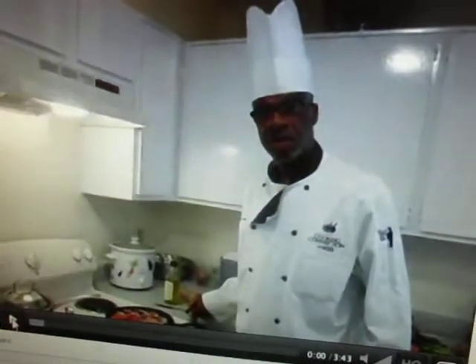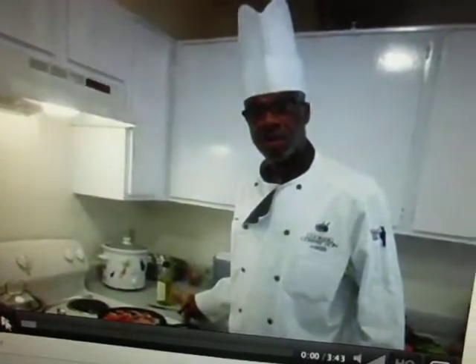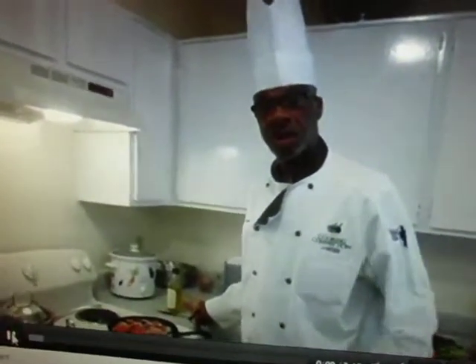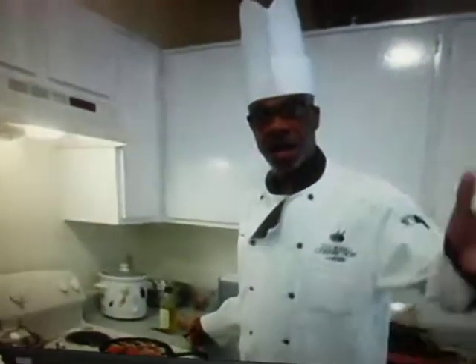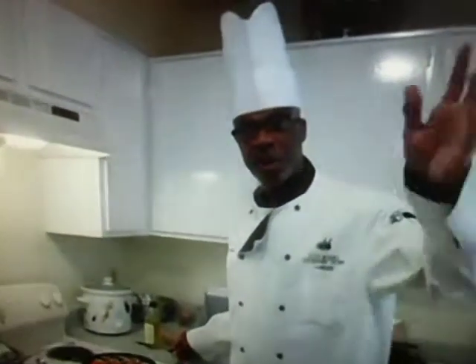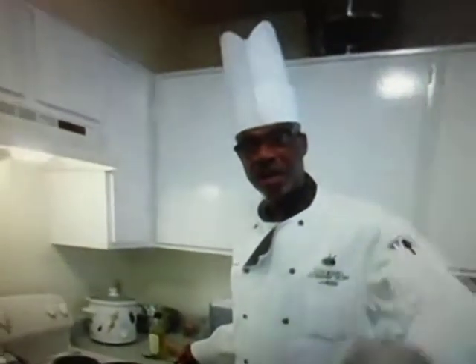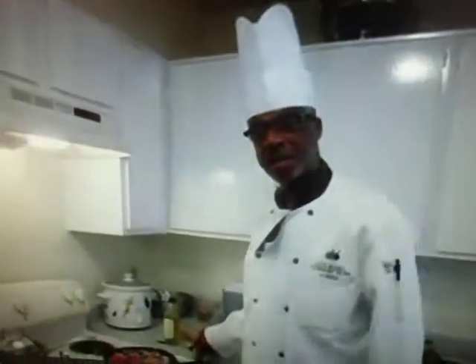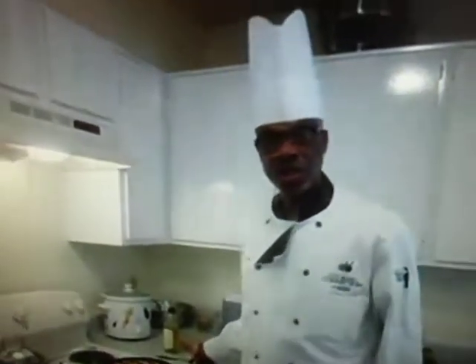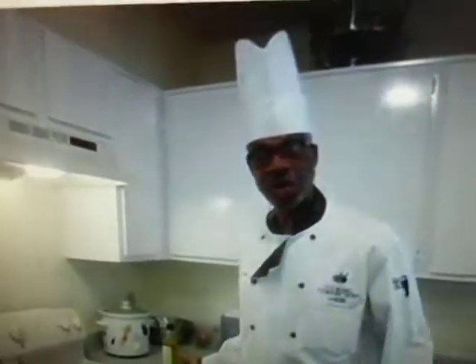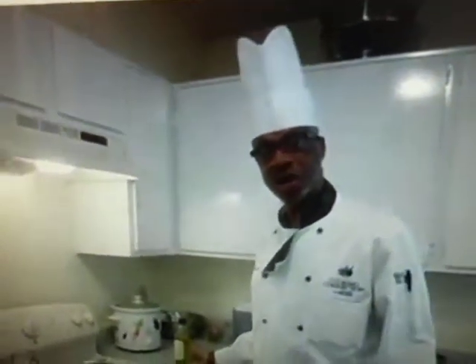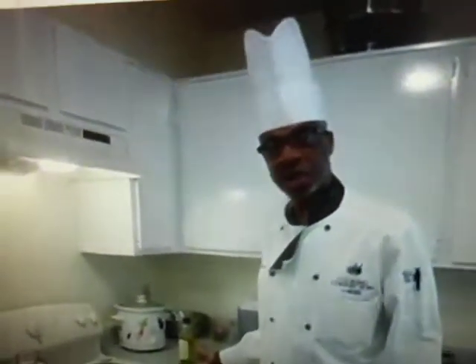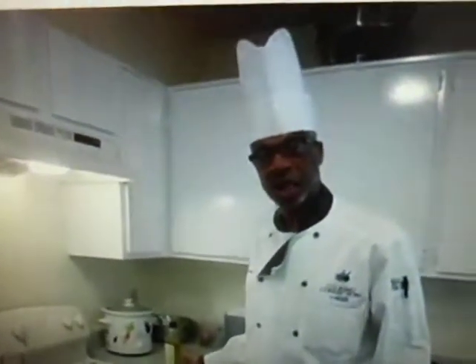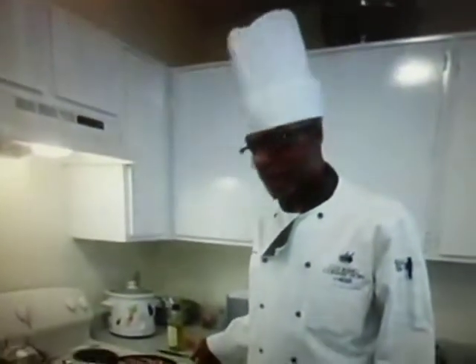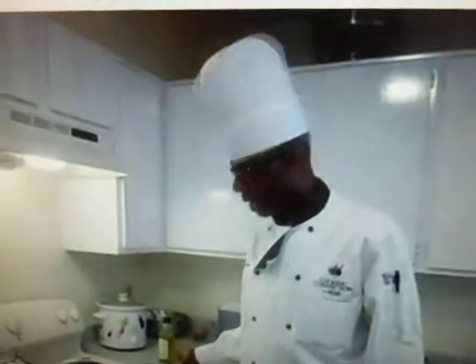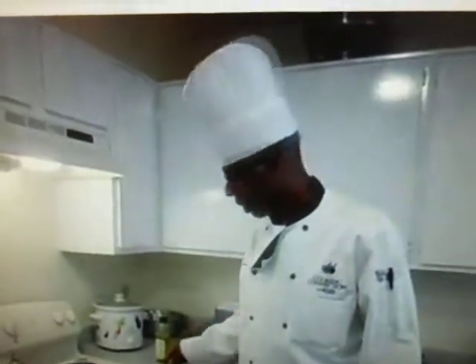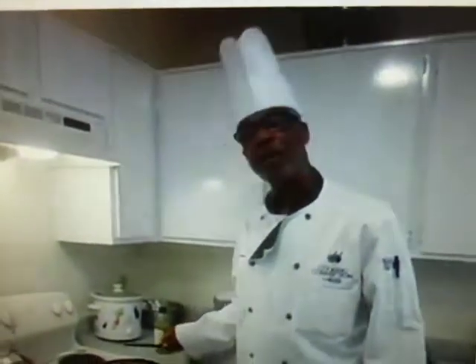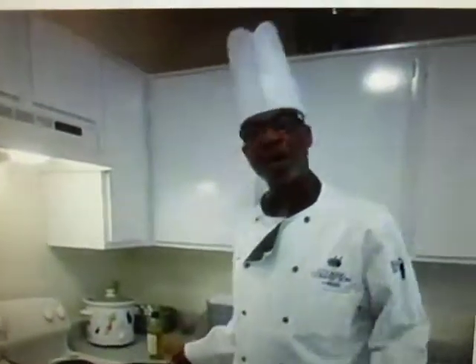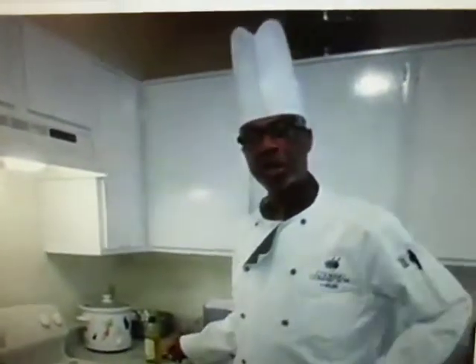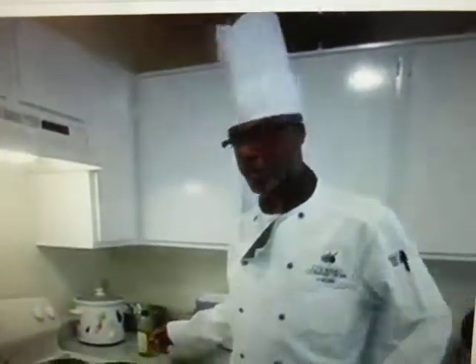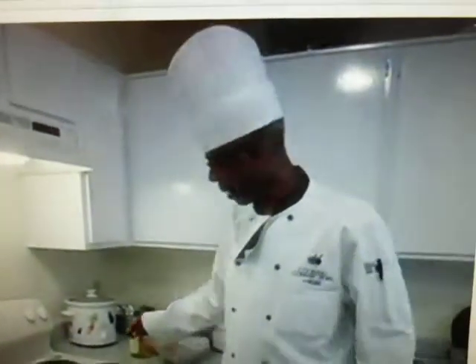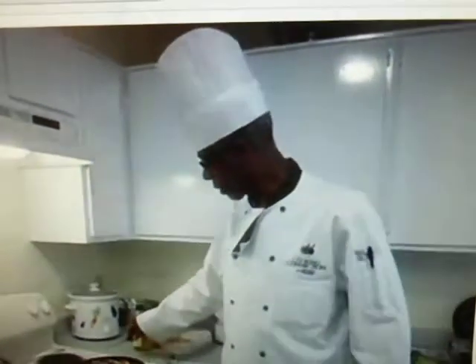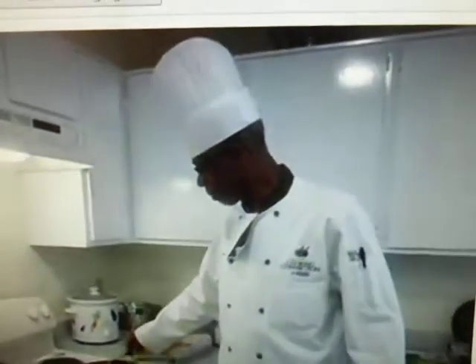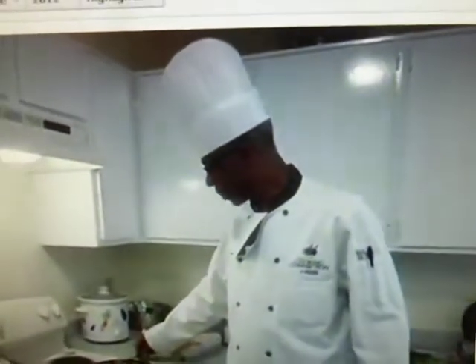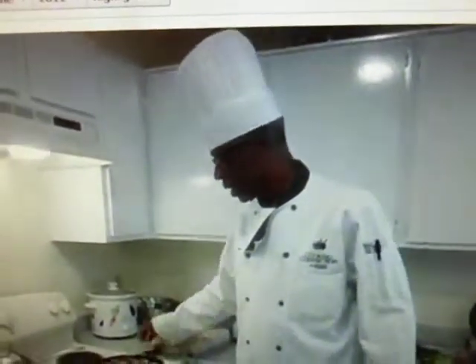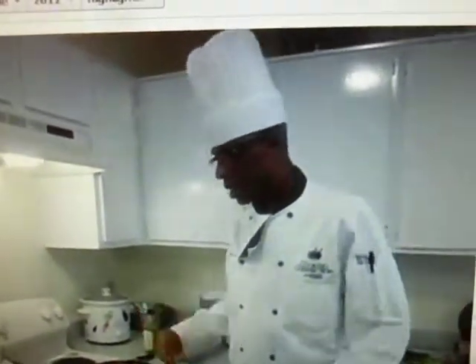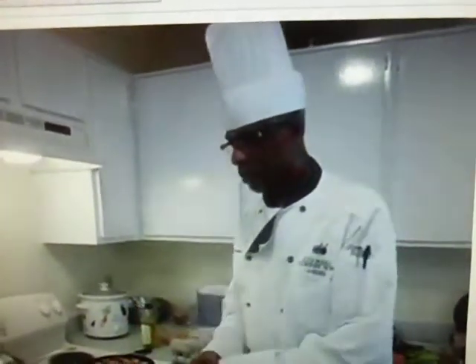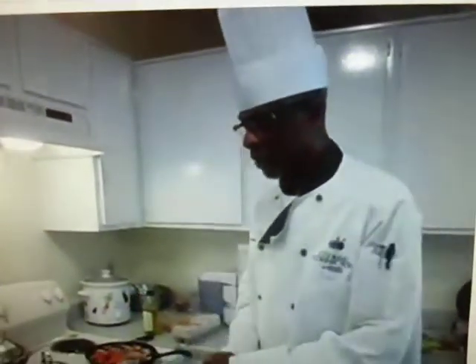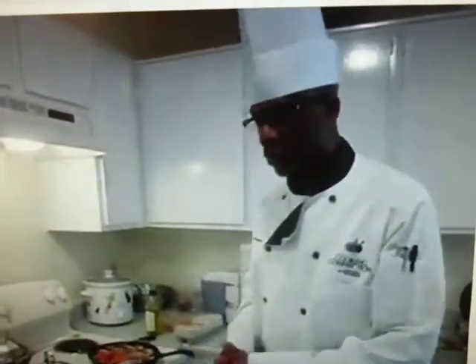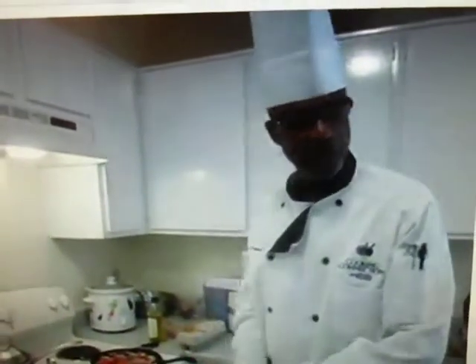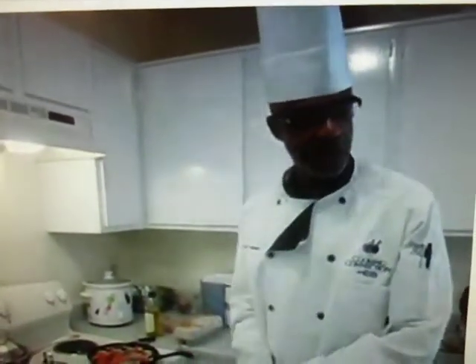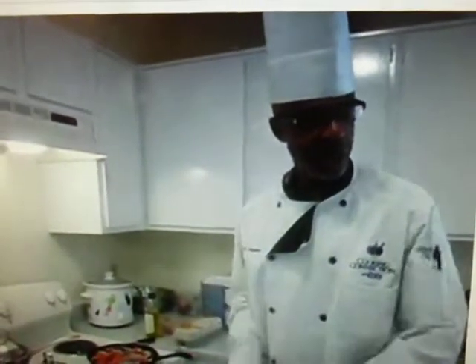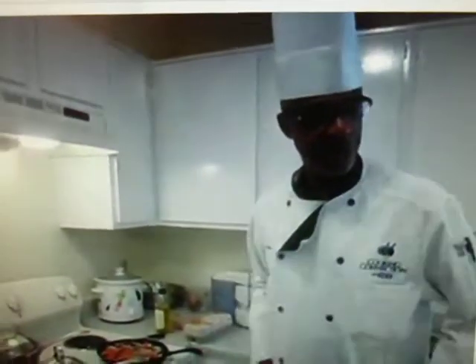Well, hi everybody. This is Chef Otis, and right now I'm in my kitchen preparing a couple of recipes that I created.